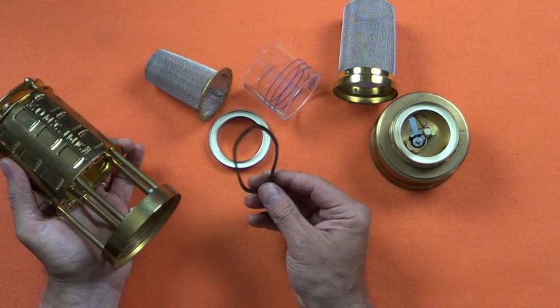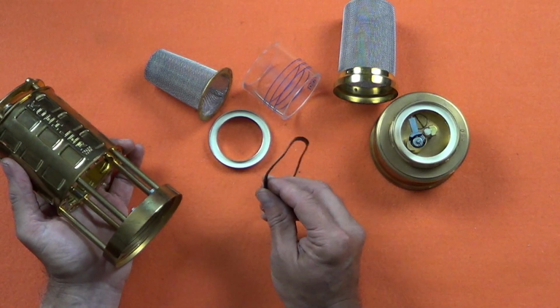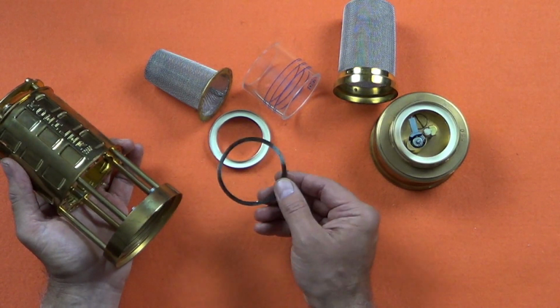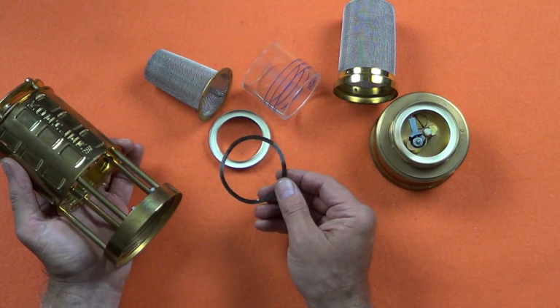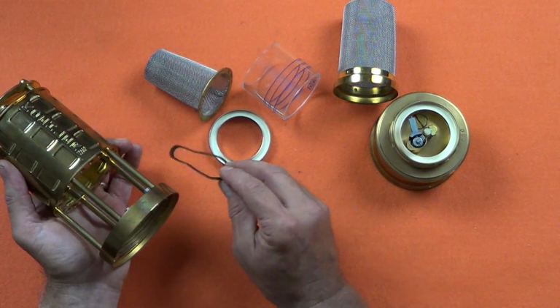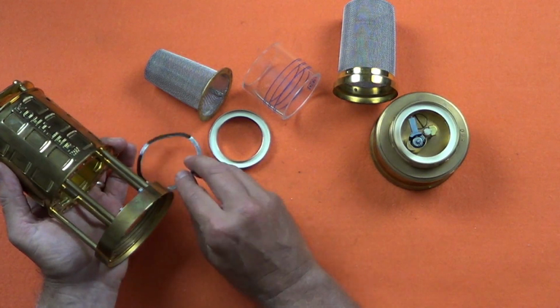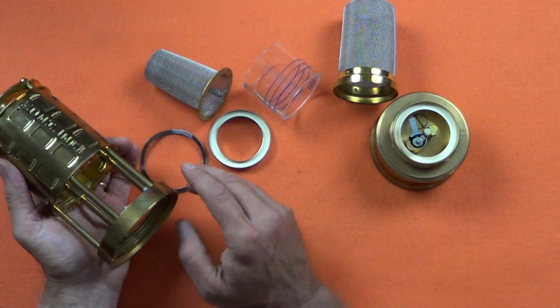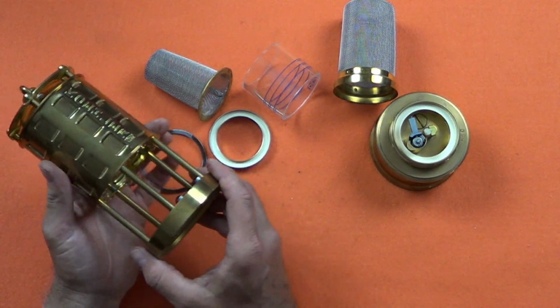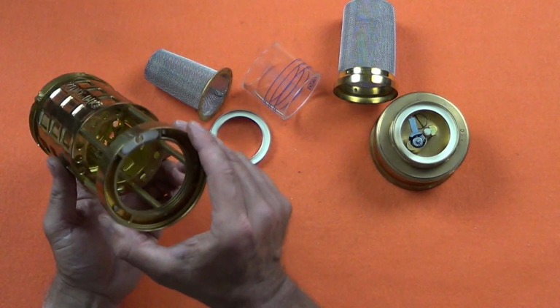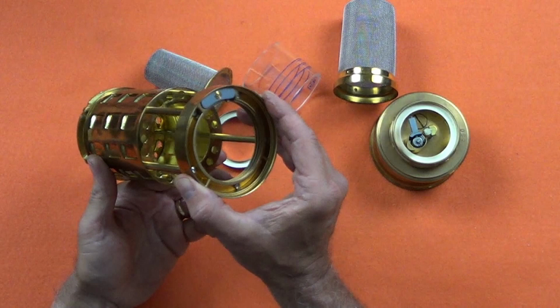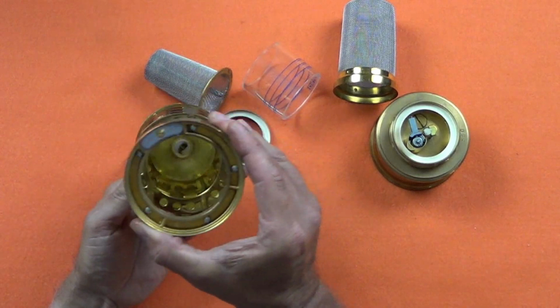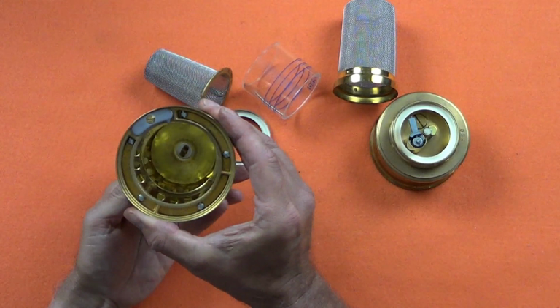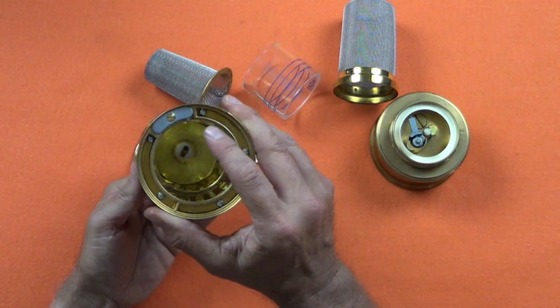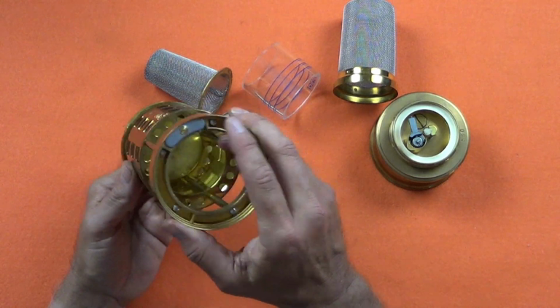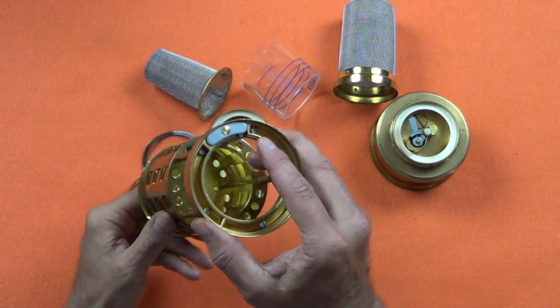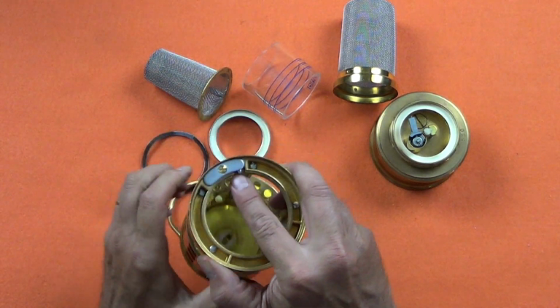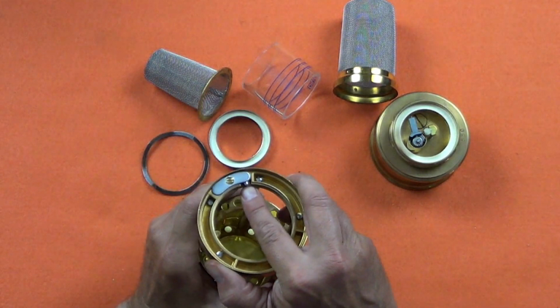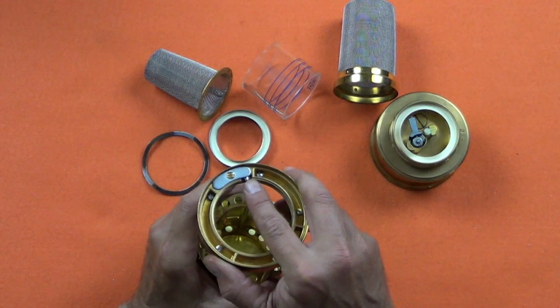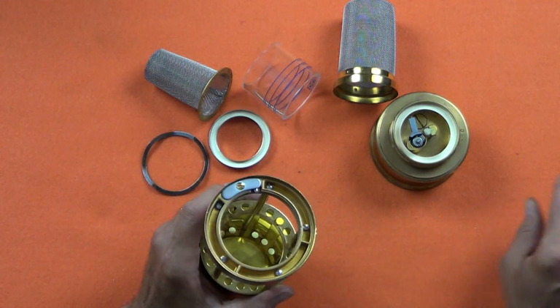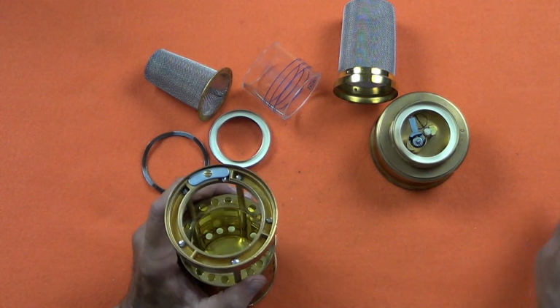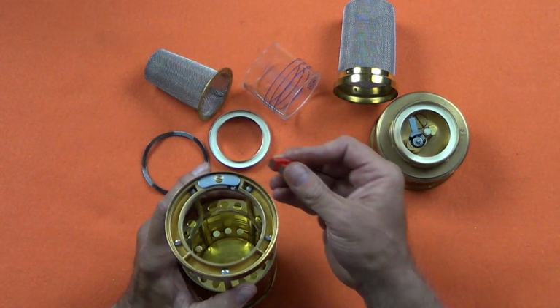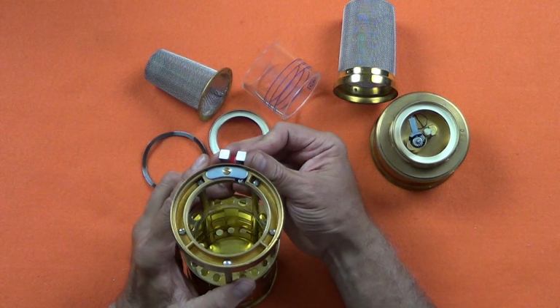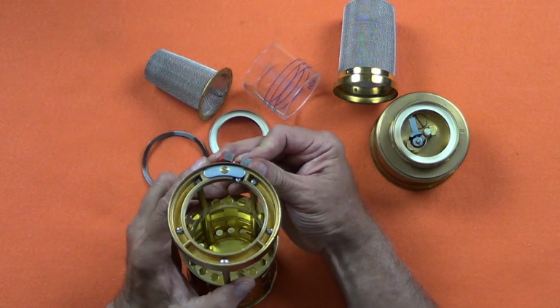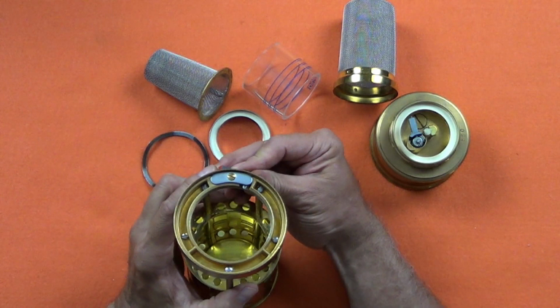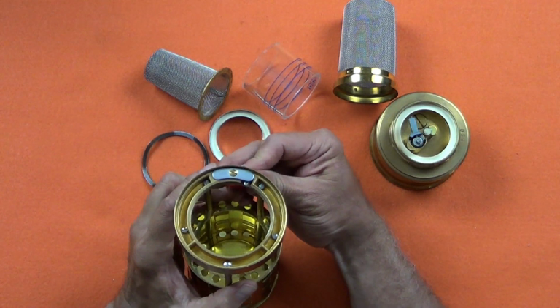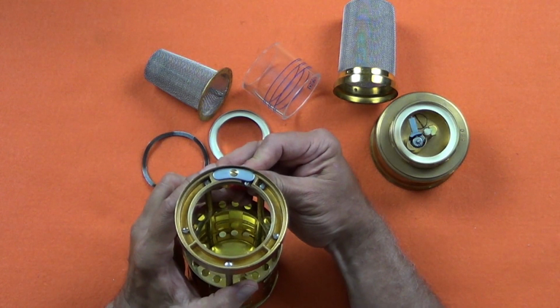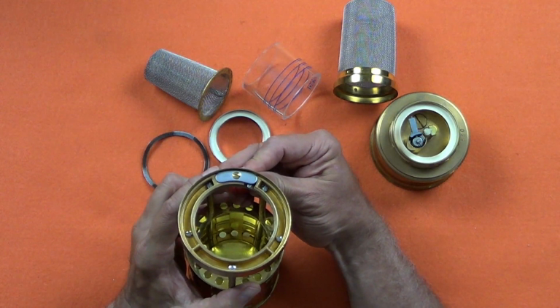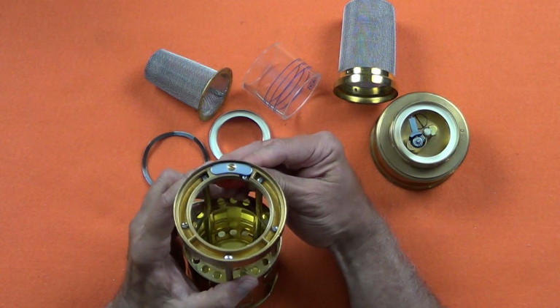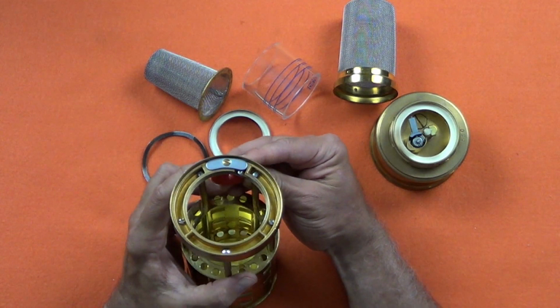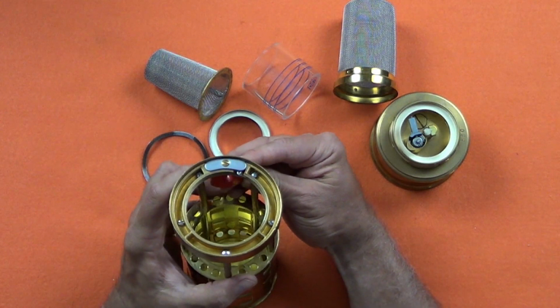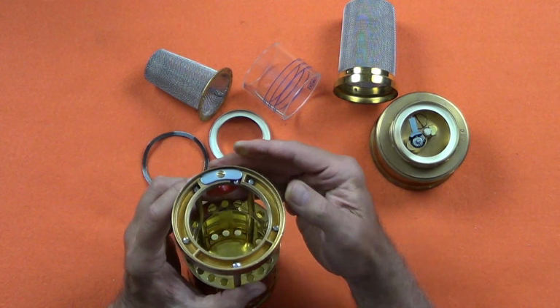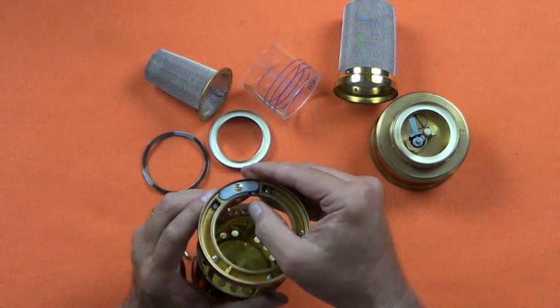Finally, the expansion ring, which is designed to allow for the expansion of the globe due to the heat of the flame. Here we can see the magnetic lock. Because this magnet isn't quite strong enough, I have to encourage the lock with a slight touch.